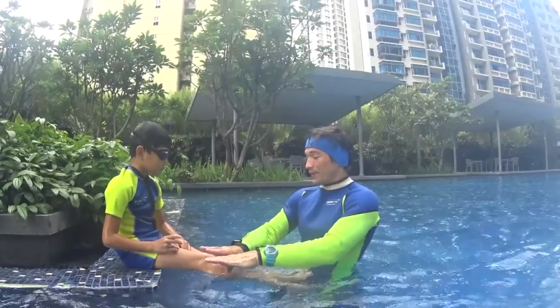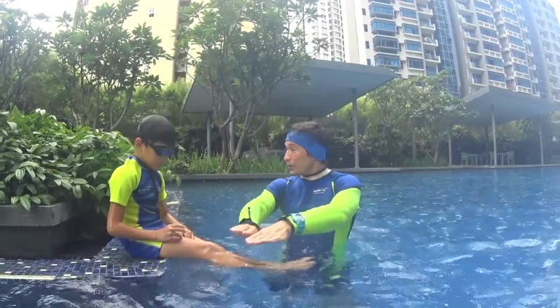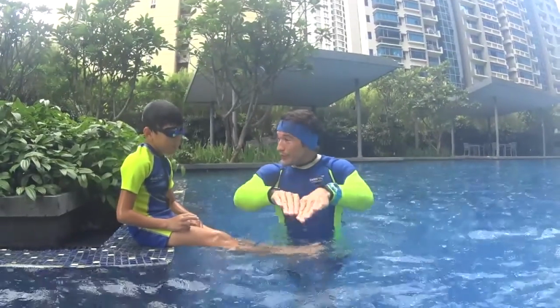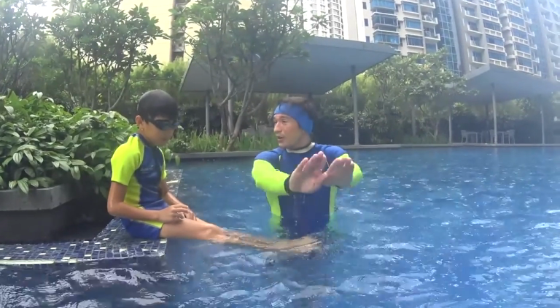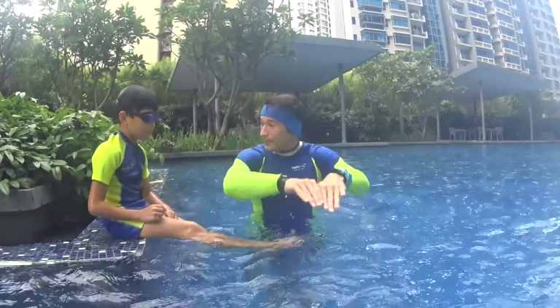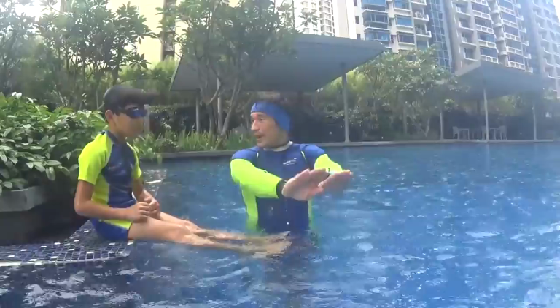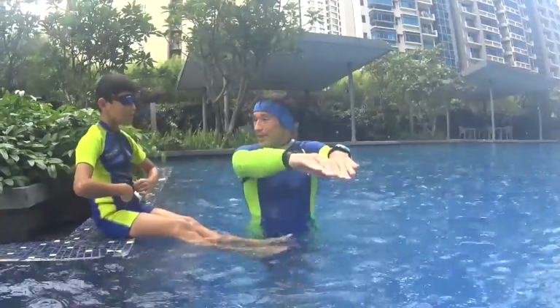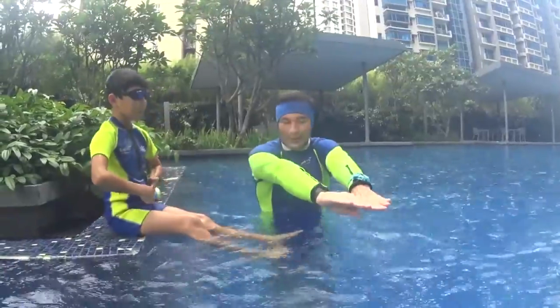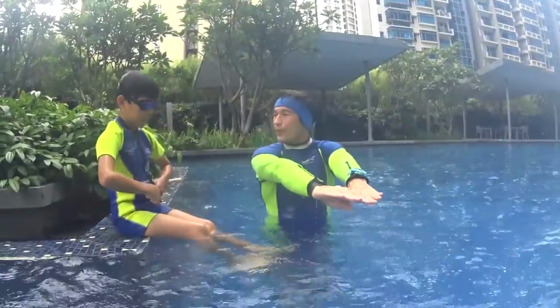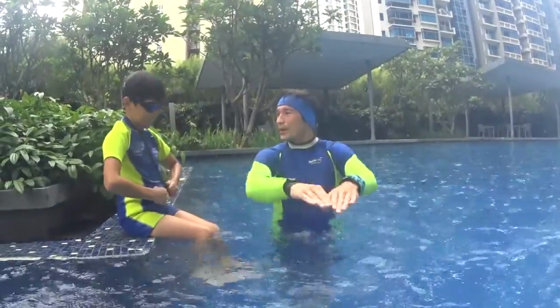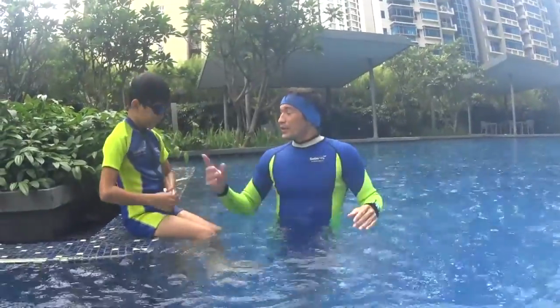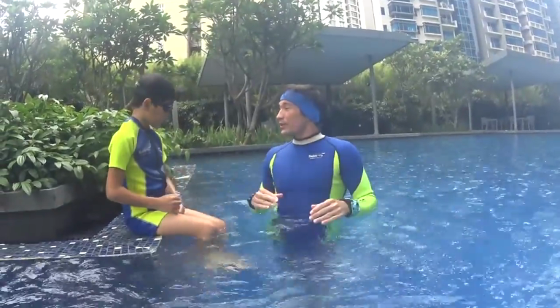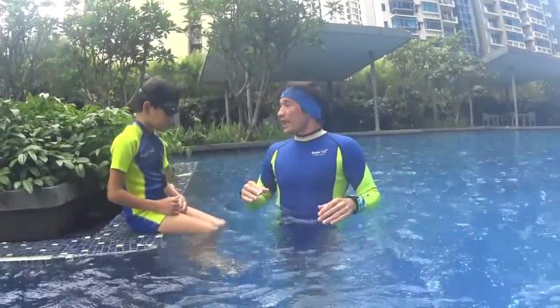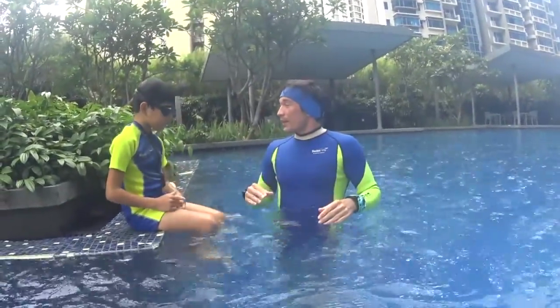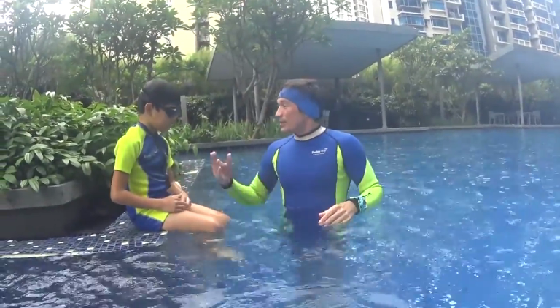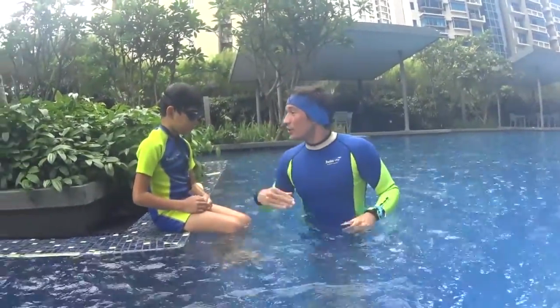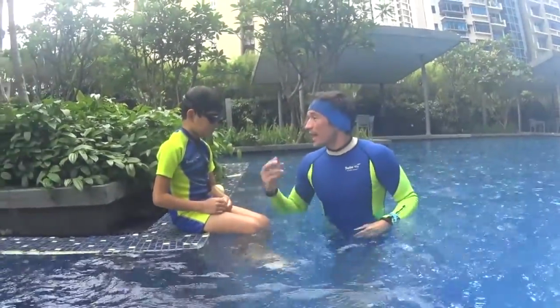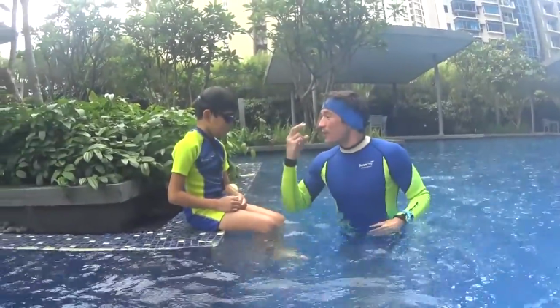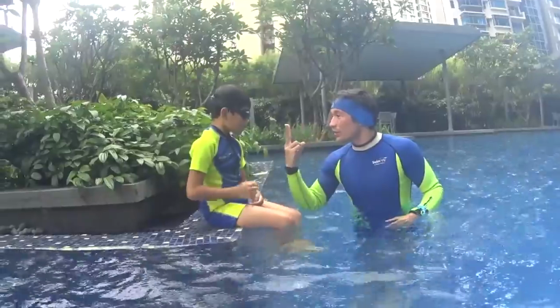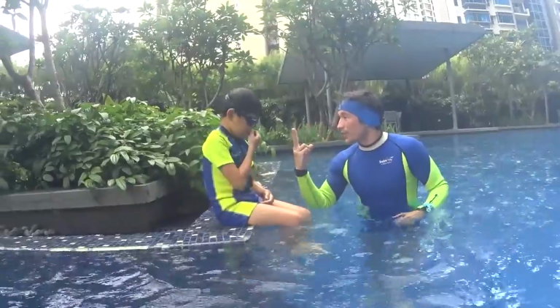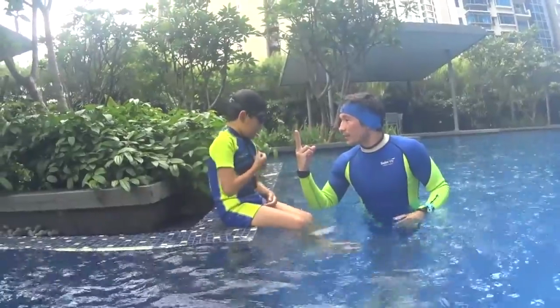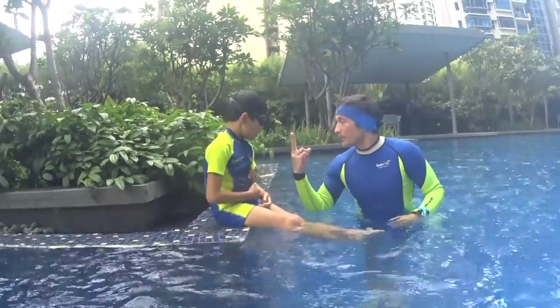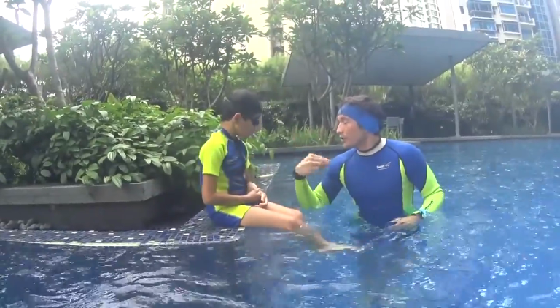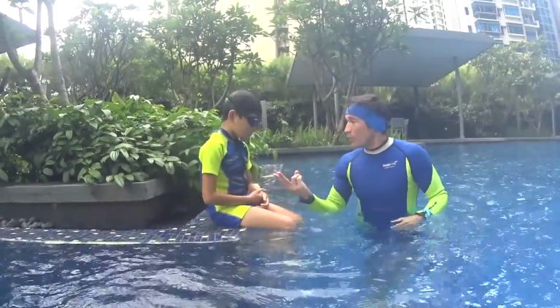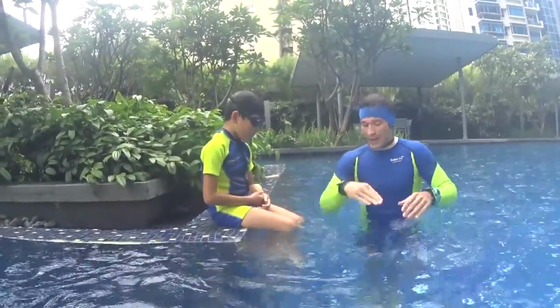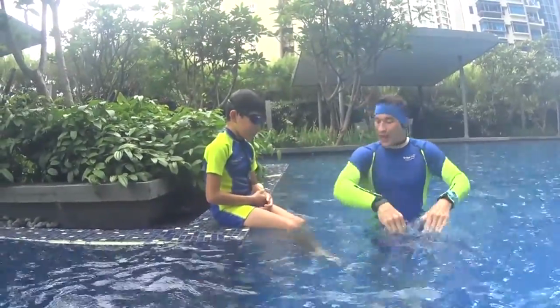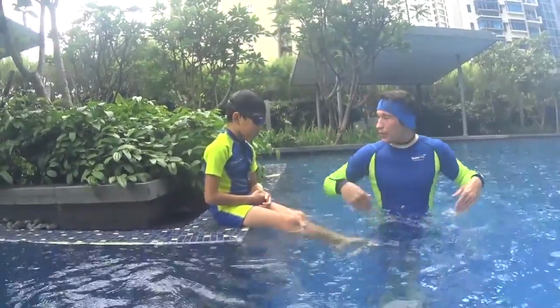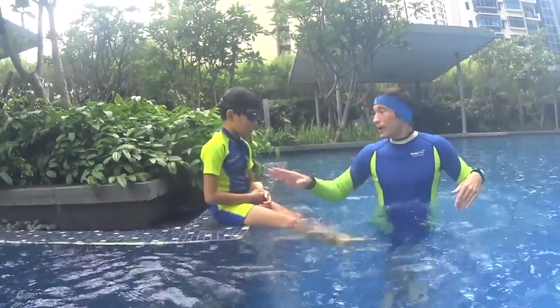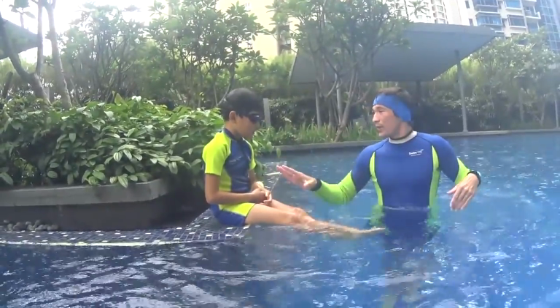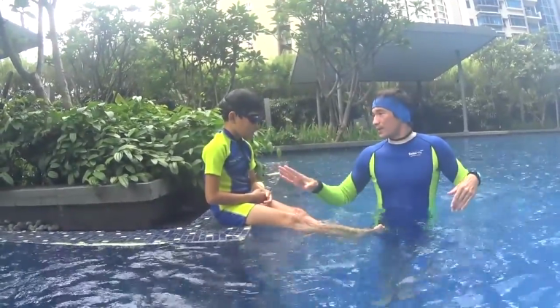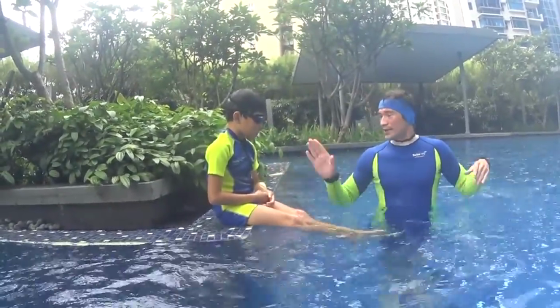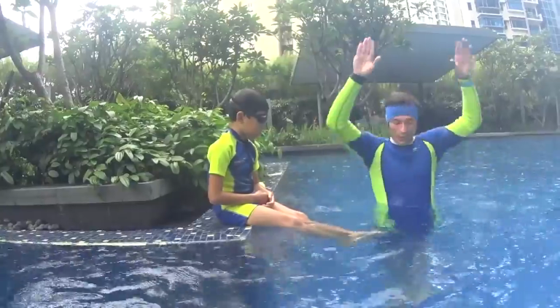Now you know how to do dolphin butterfly right with your hand forward, so you're gonna do the same, but you can use your hand every two dolphins — you can move your hands together. You don't have to breathe yet, just keep underwater.